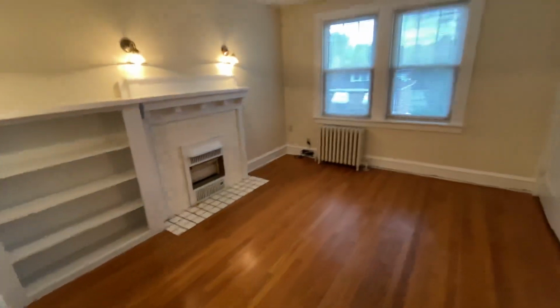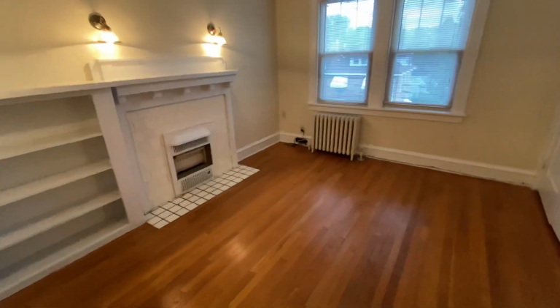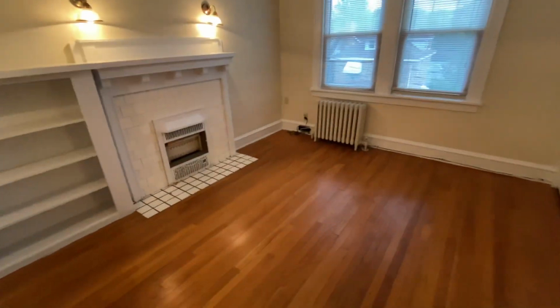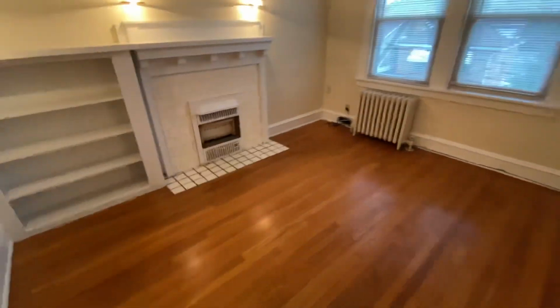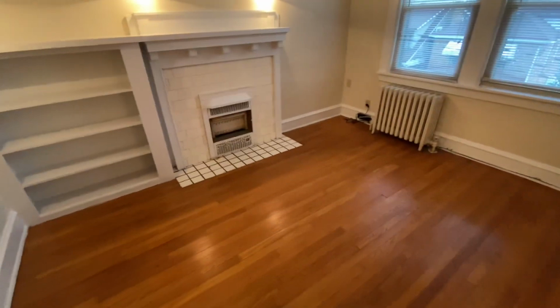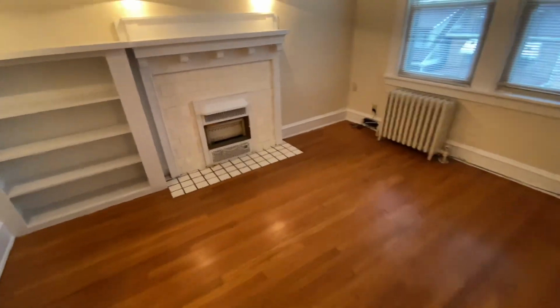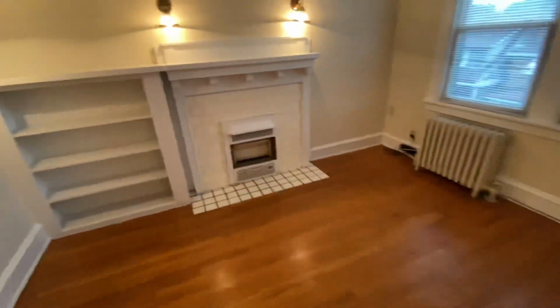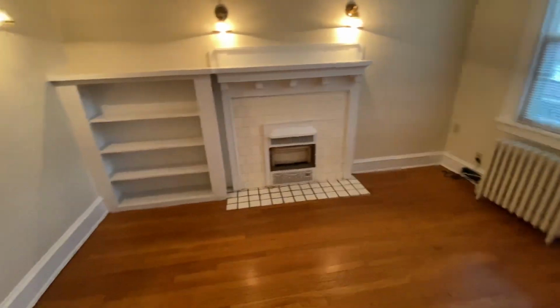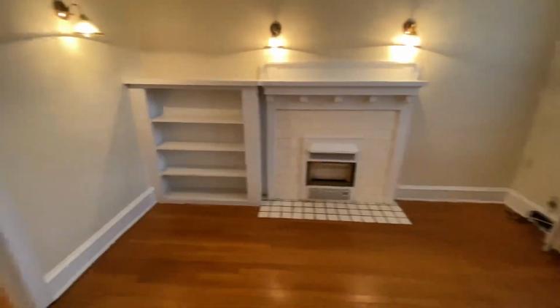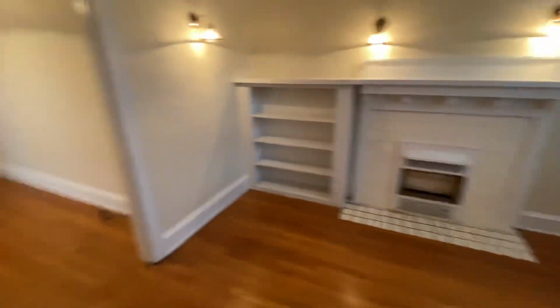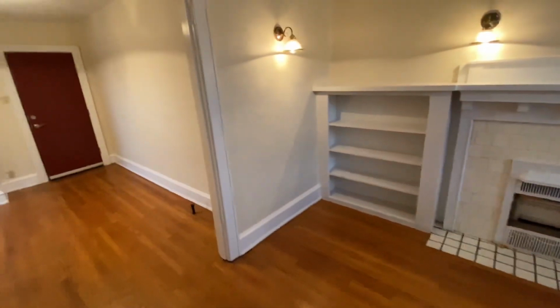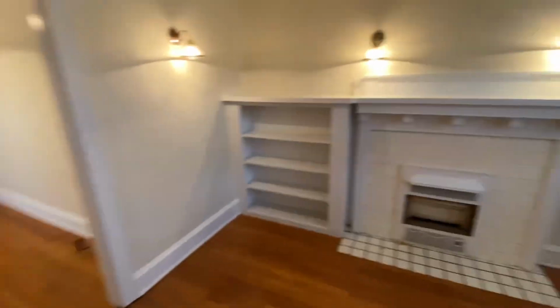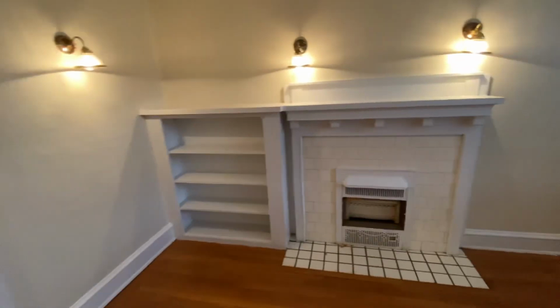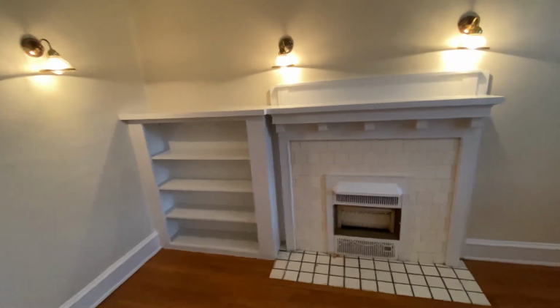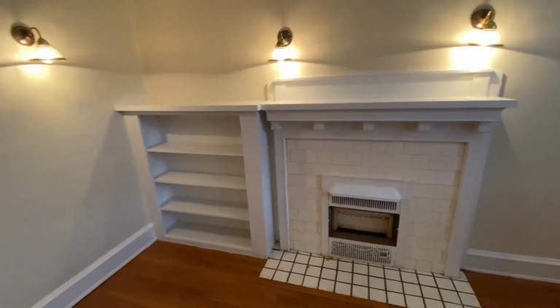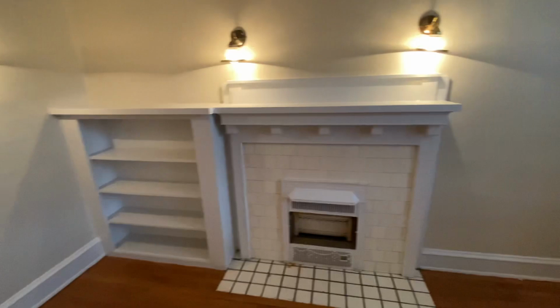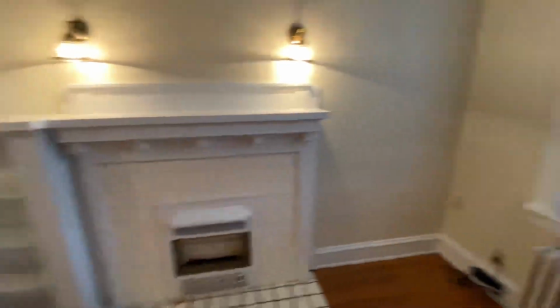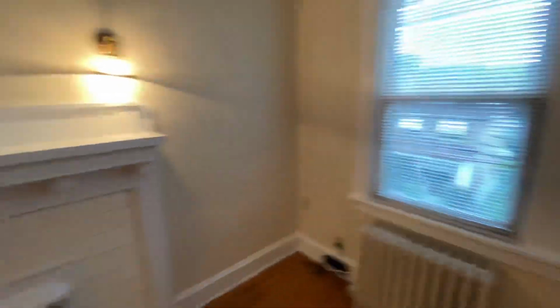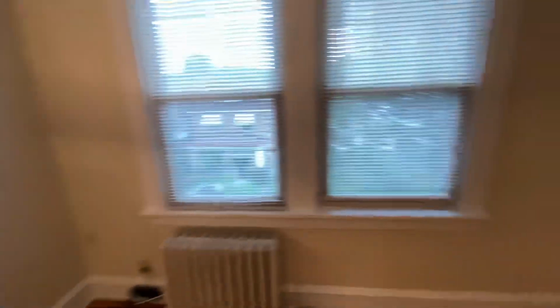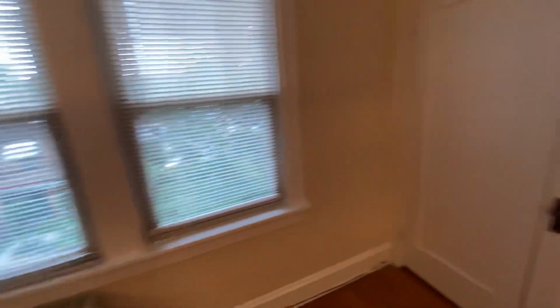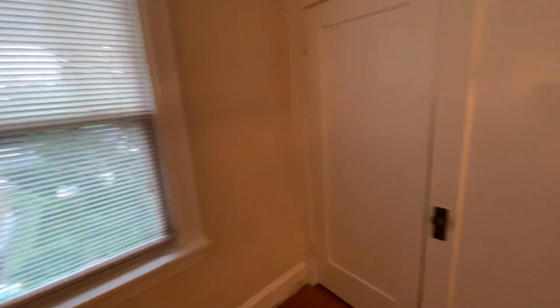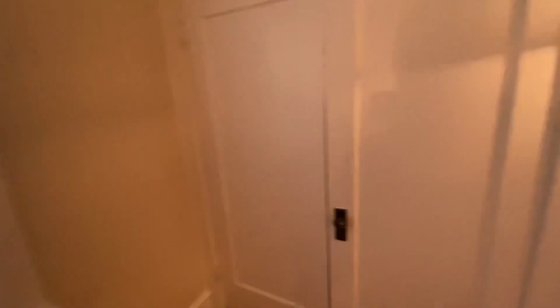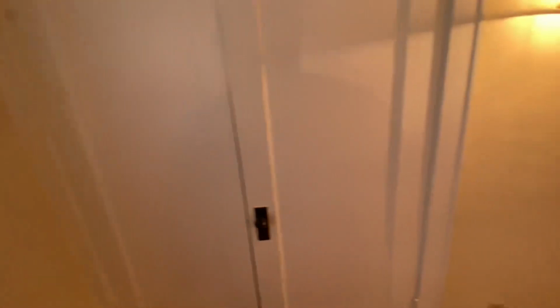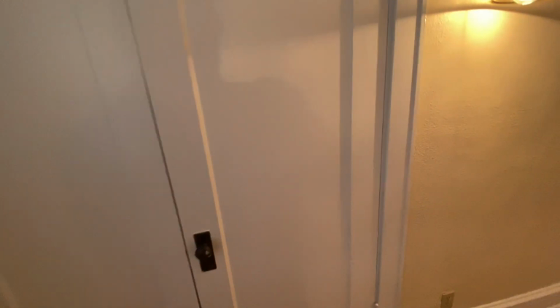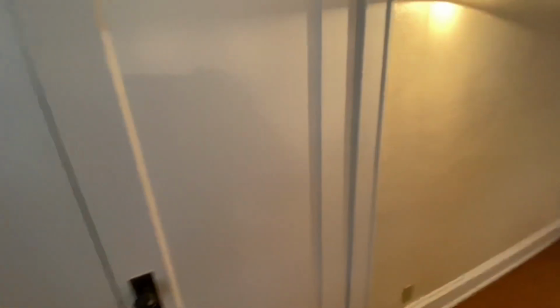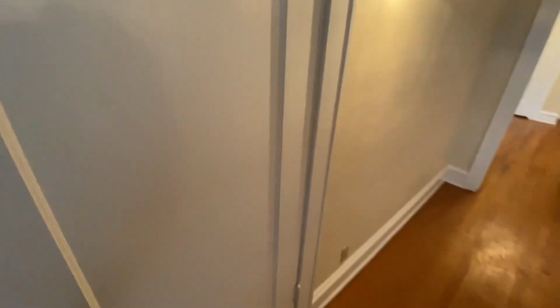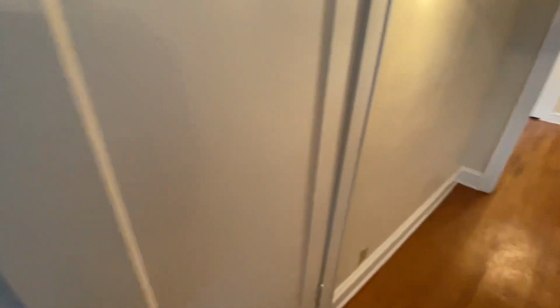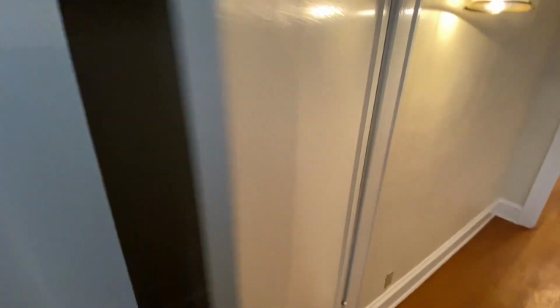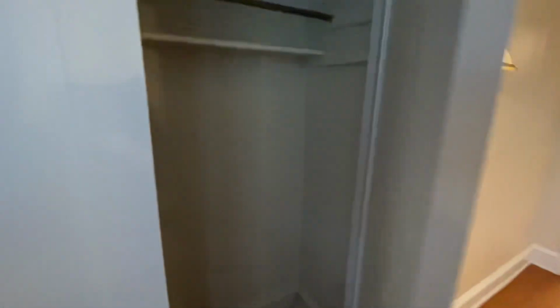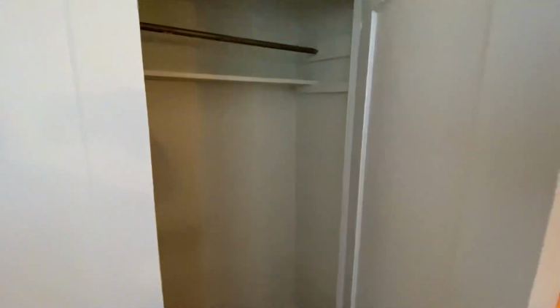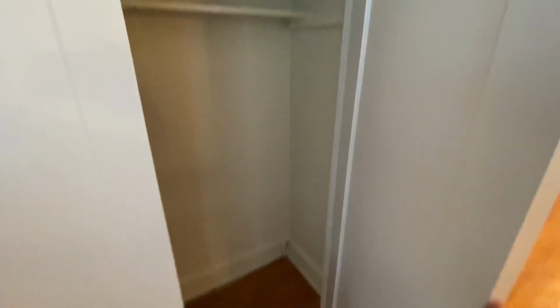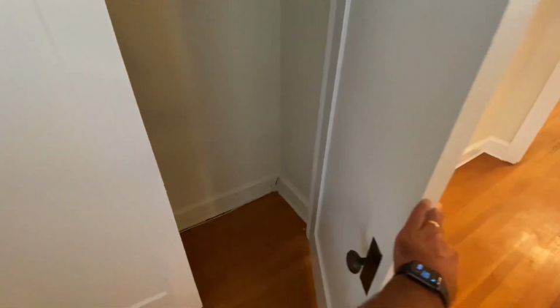As you can see, you have hardwood floors, a living room and dining room, a built-in bookshelf, a decorative fireplace, and a great storage closet.